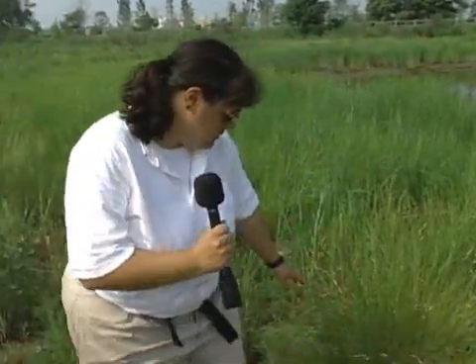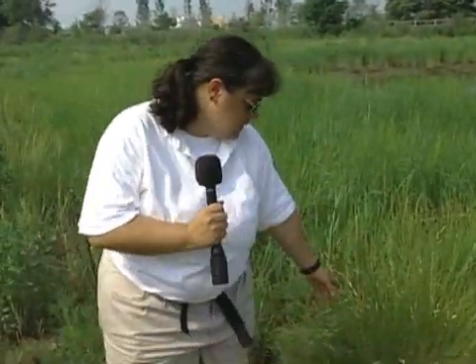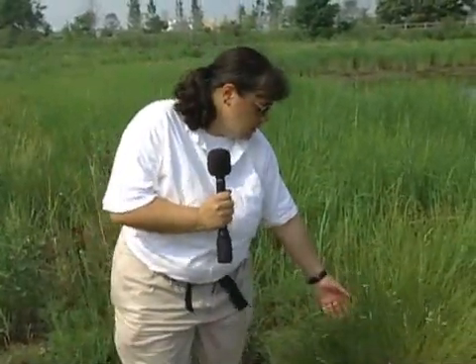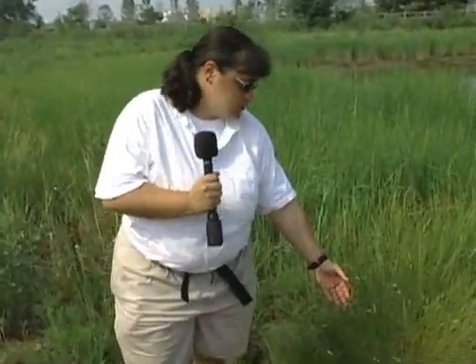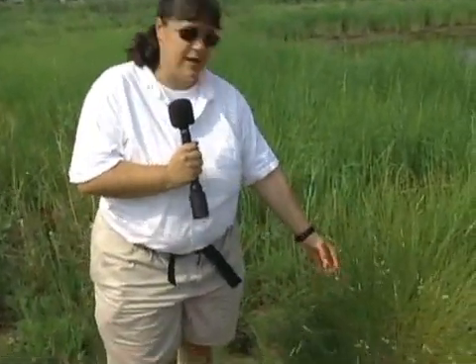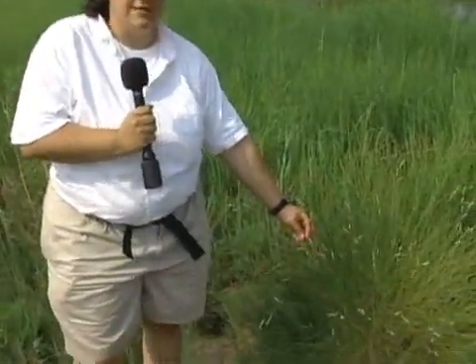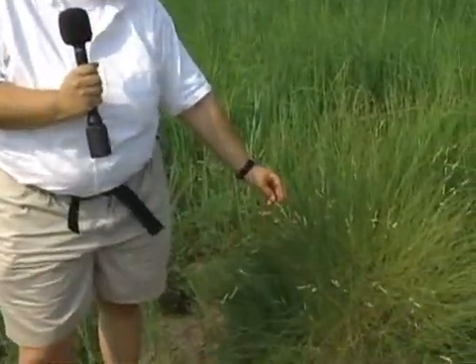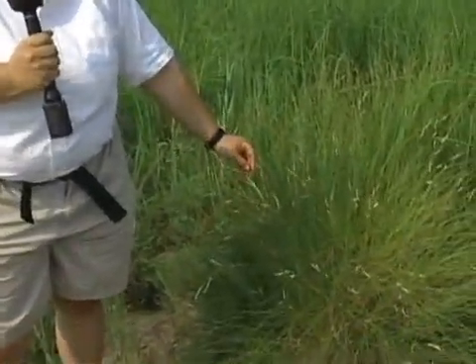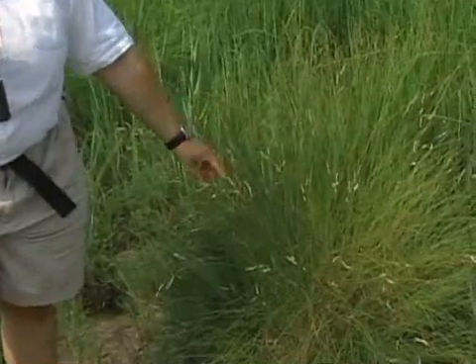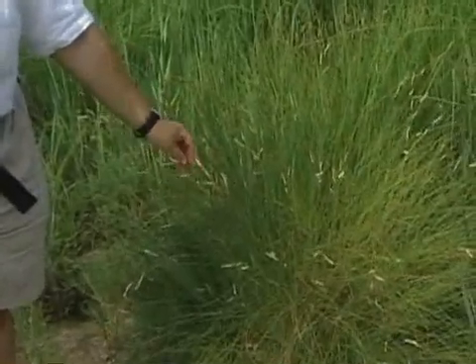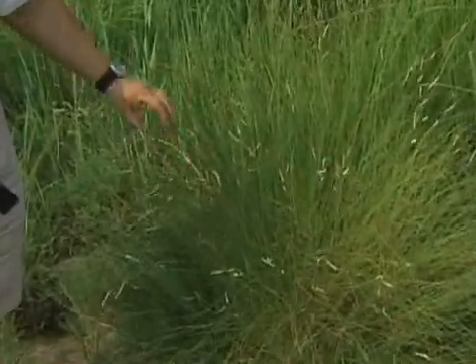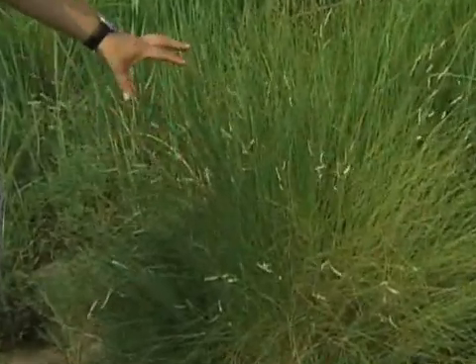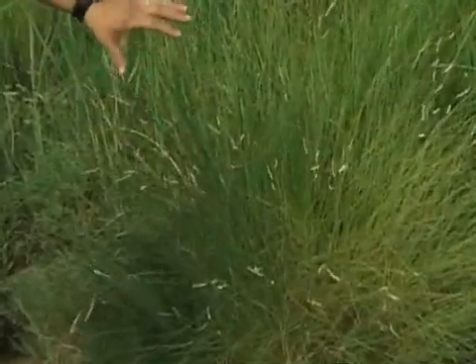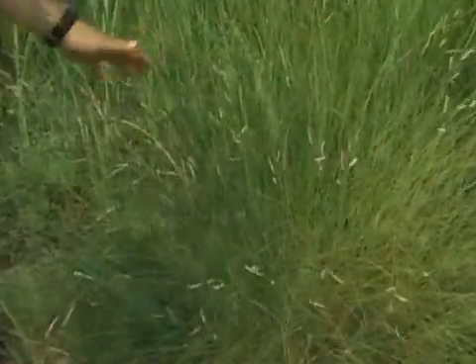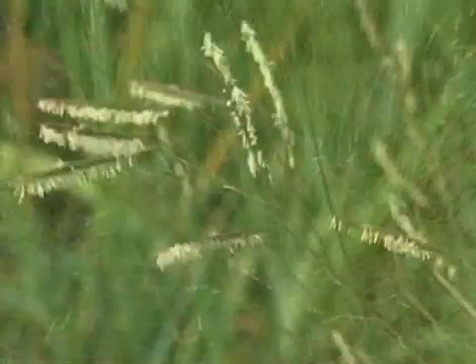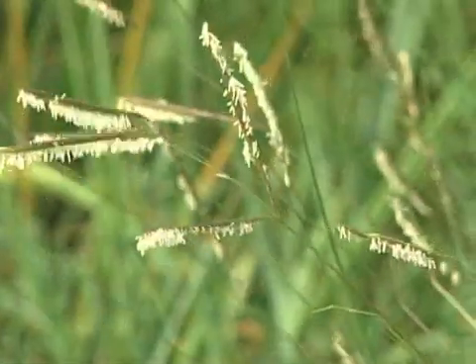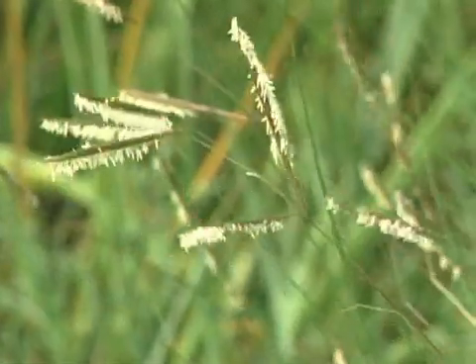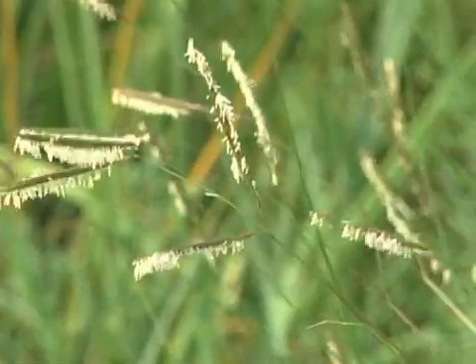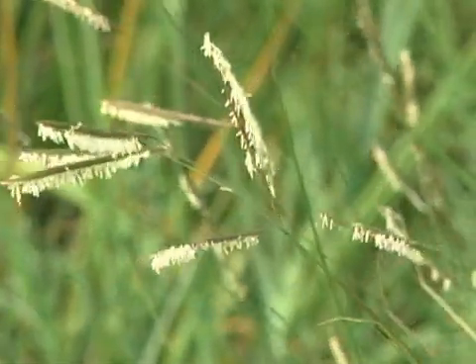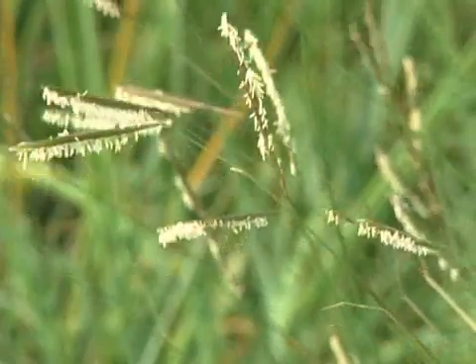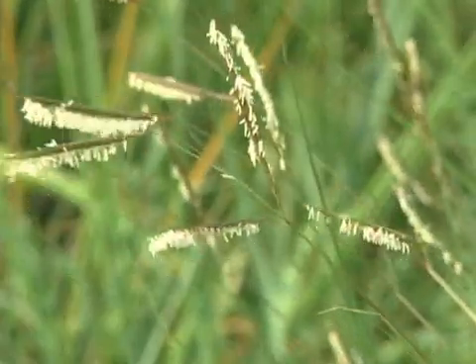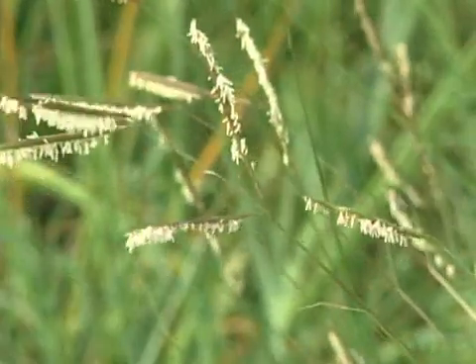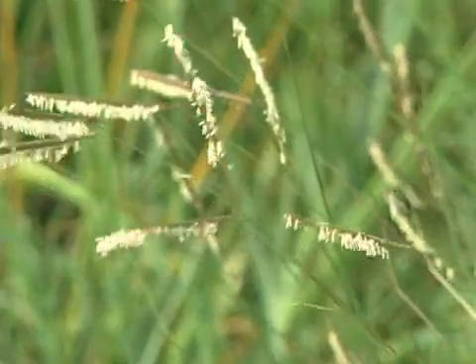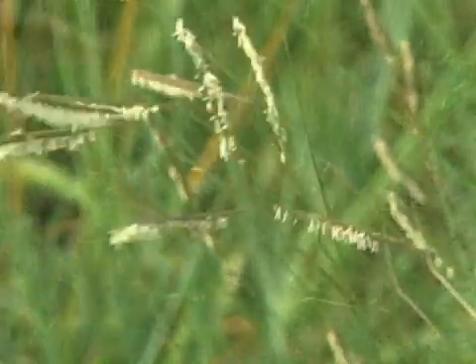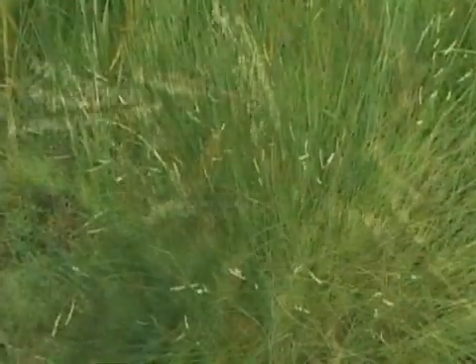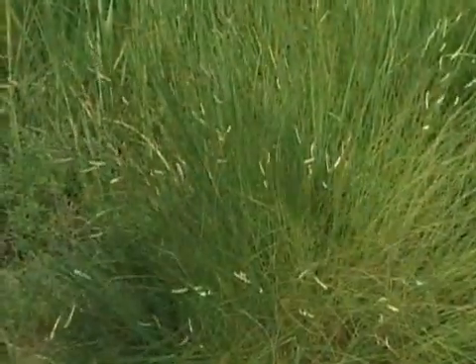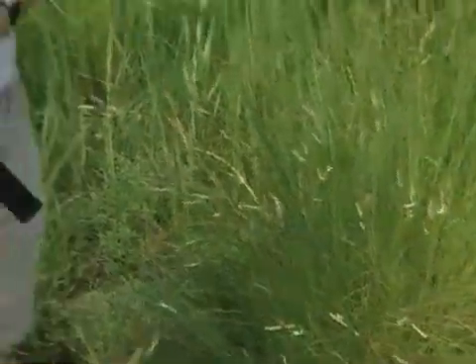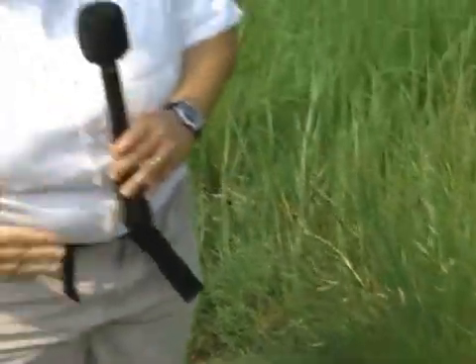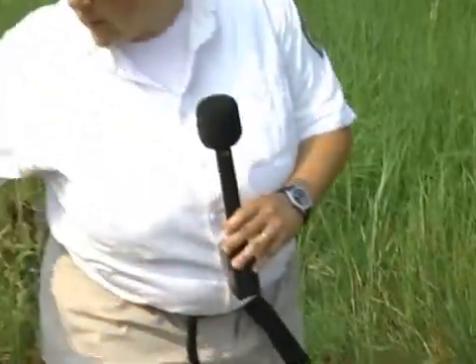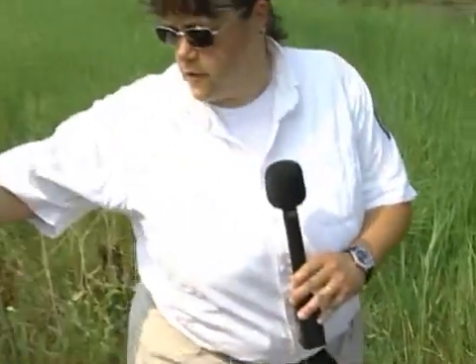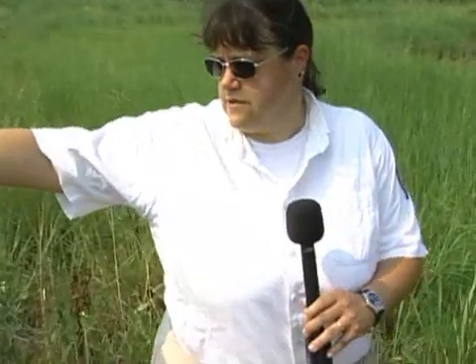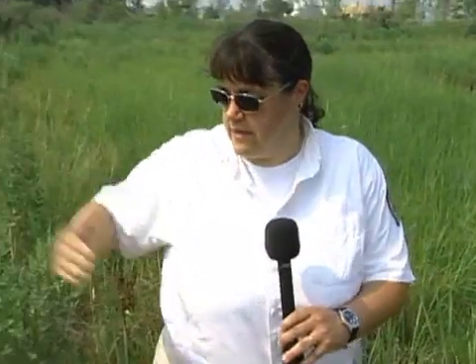Behind that we have this one called Spartina patens, or salt grass. It can get covered once in a while, but it doesn't like to be covered all the time with saltwater — so it can handle a little bit of saltwater and it grows further back.